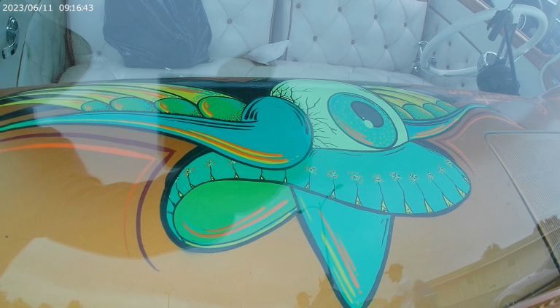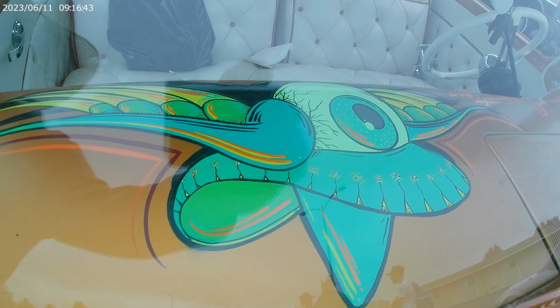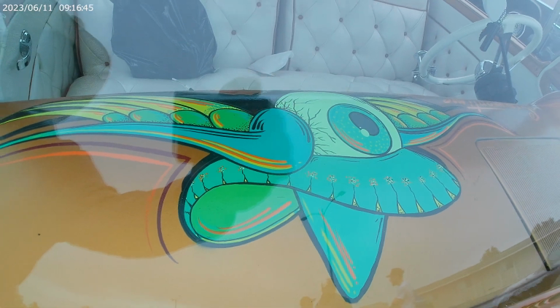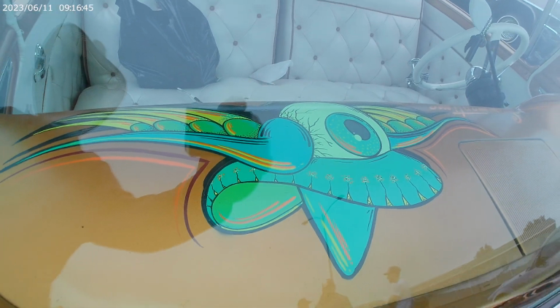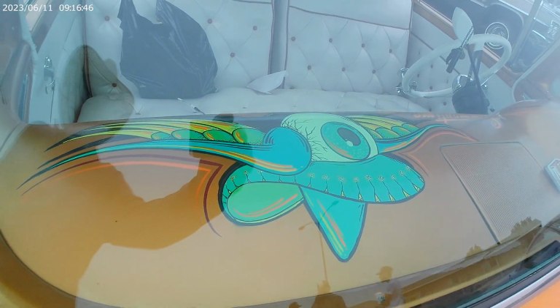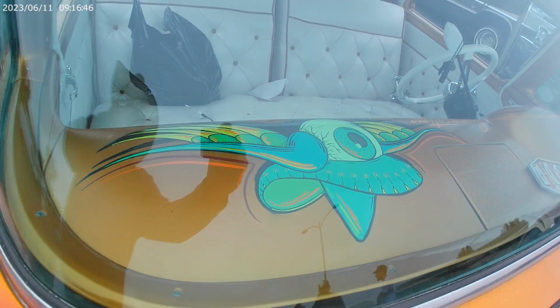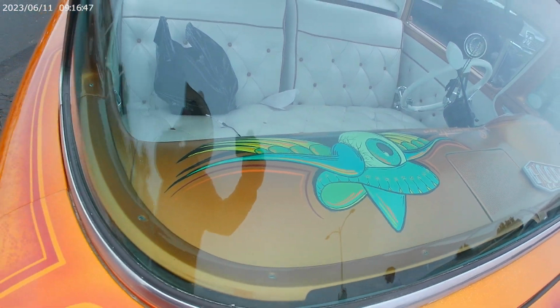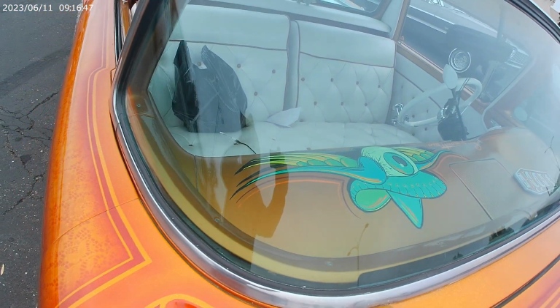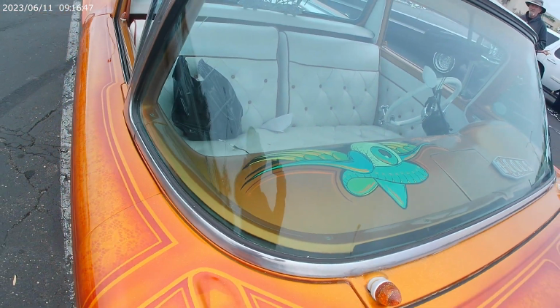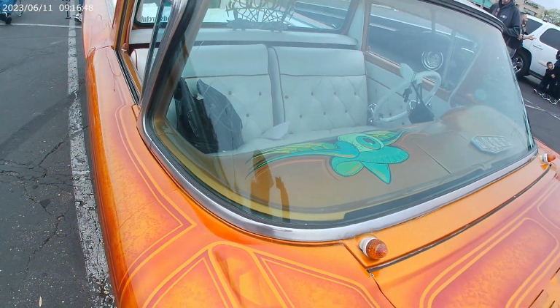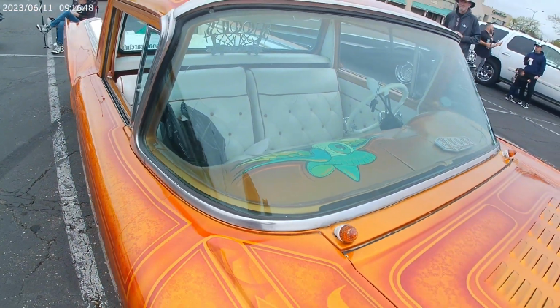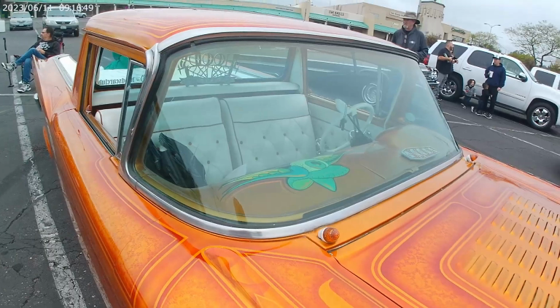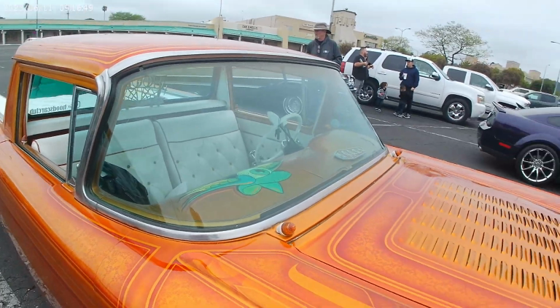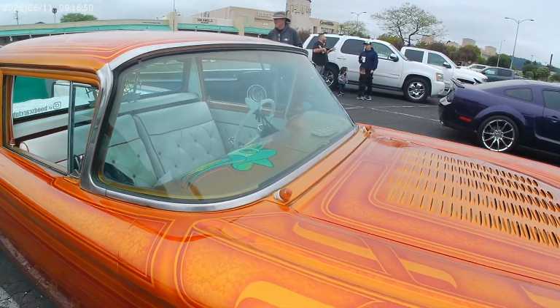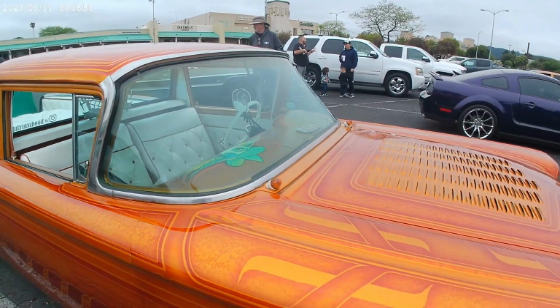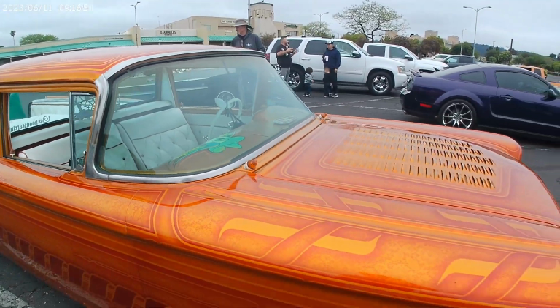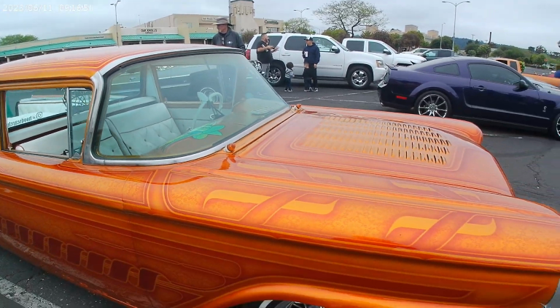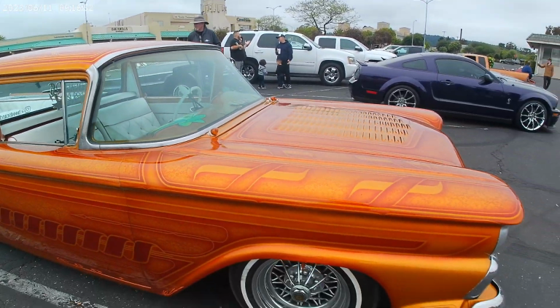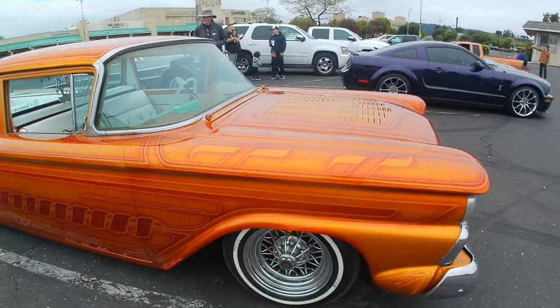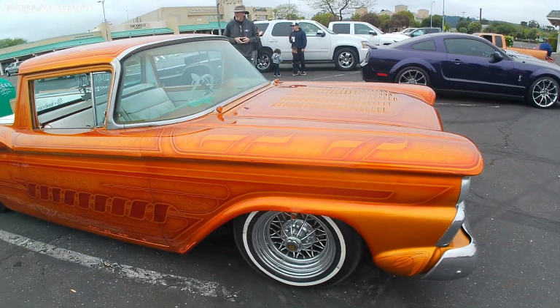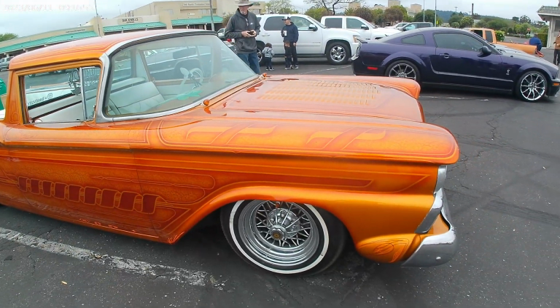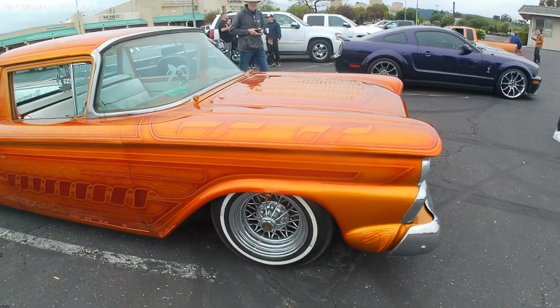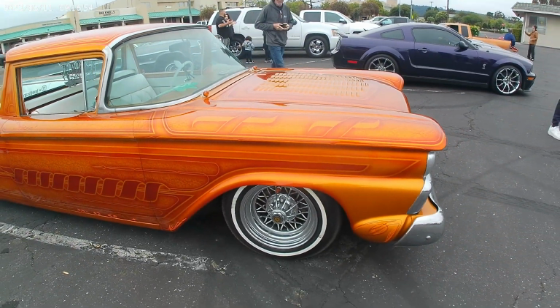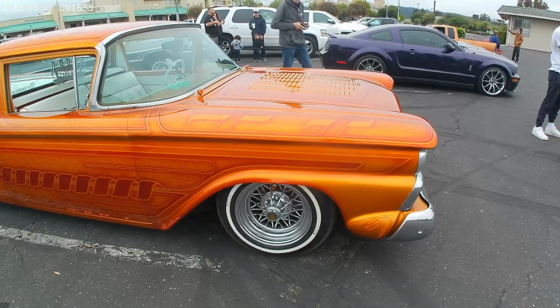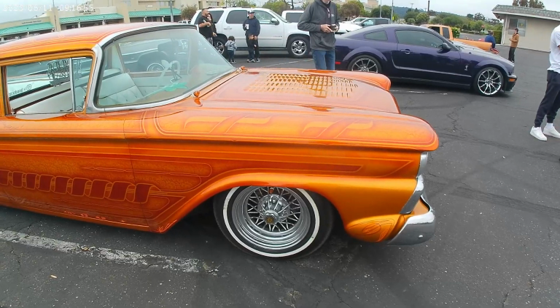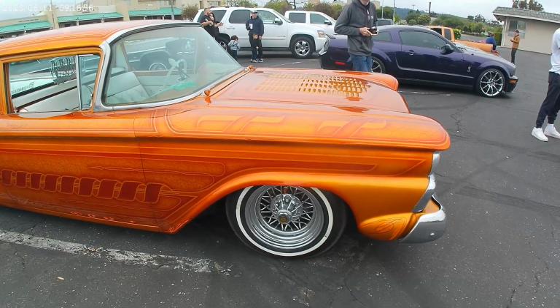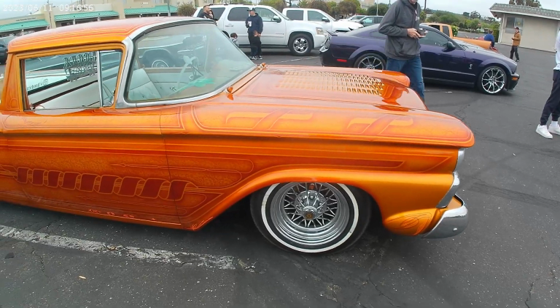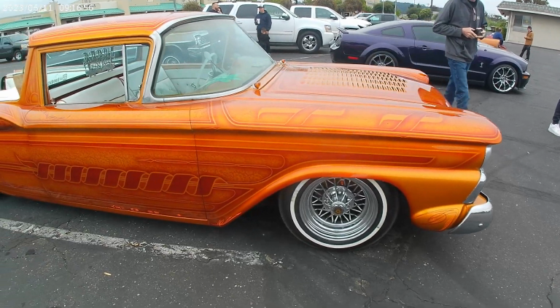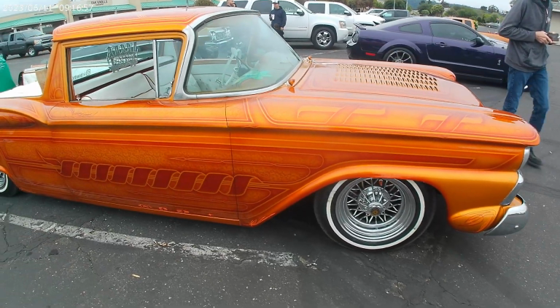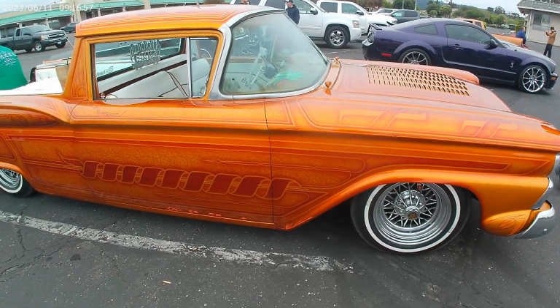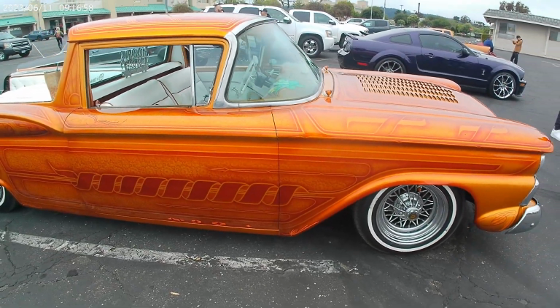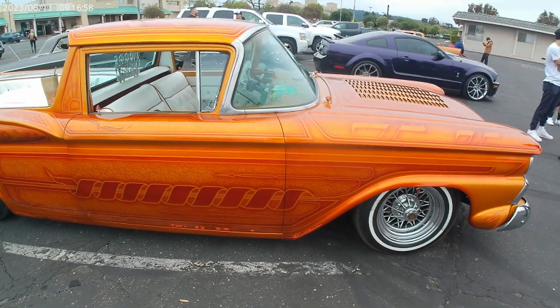Good morning, Adventure Seekers! It's a 4K Car Show, the June 11th. Little 59 Ford Ranchero — this one is a beauty, a daily driver even.